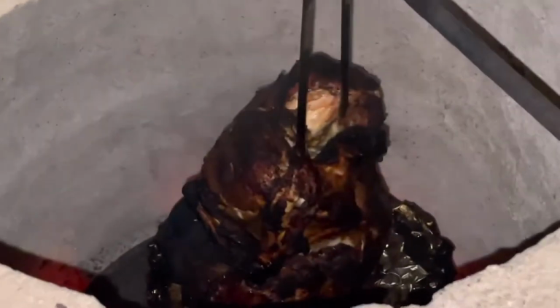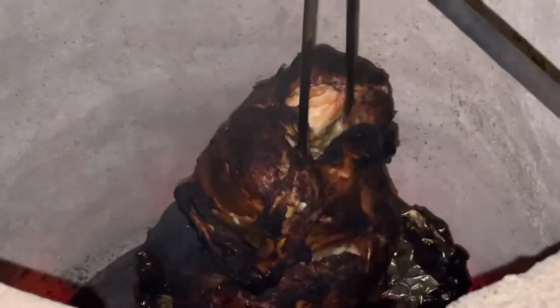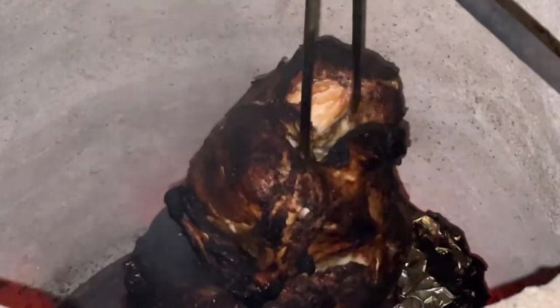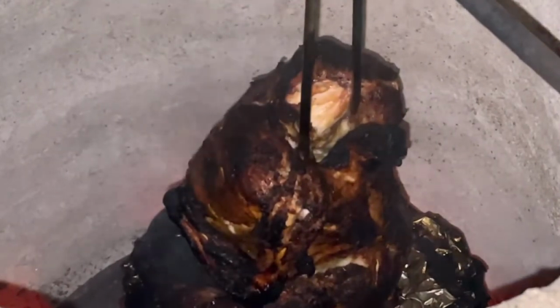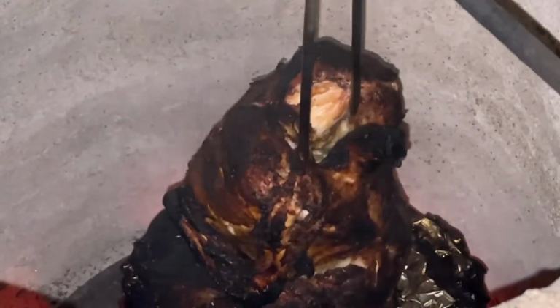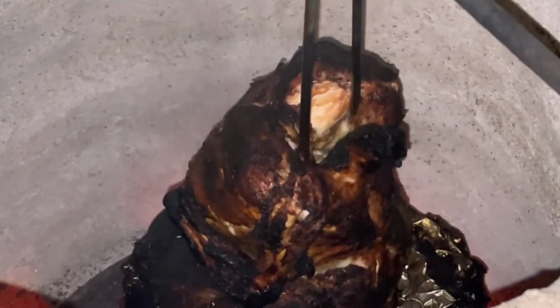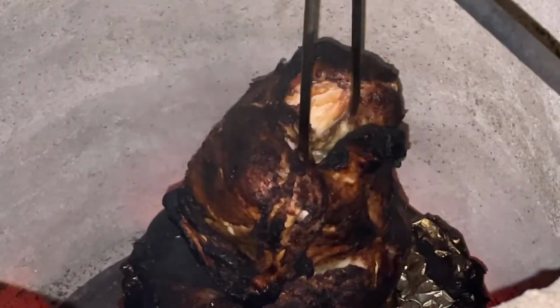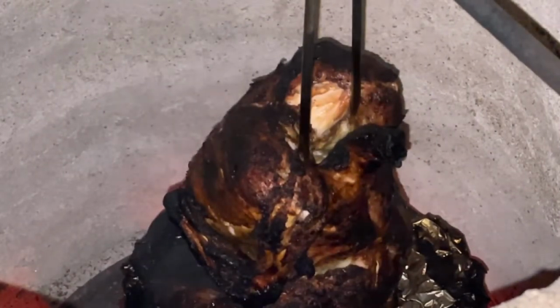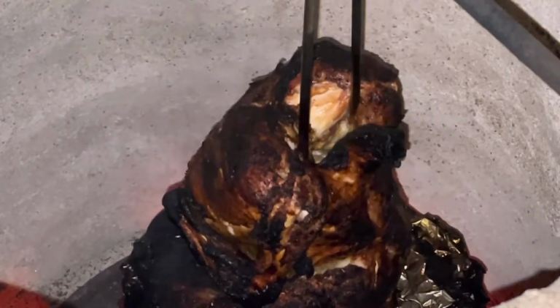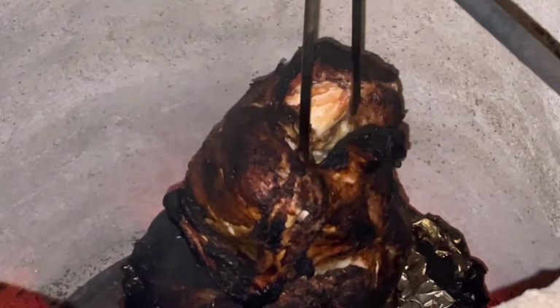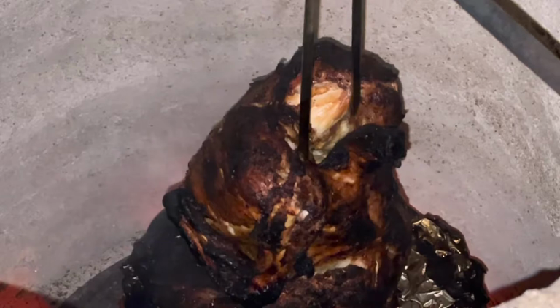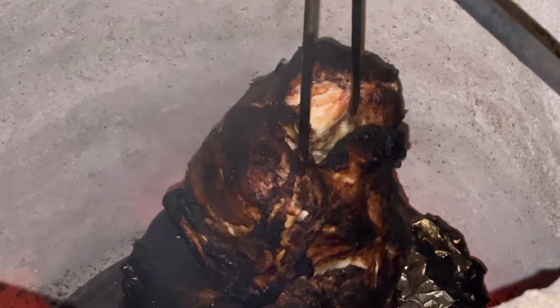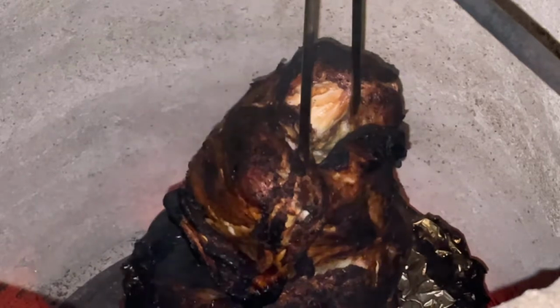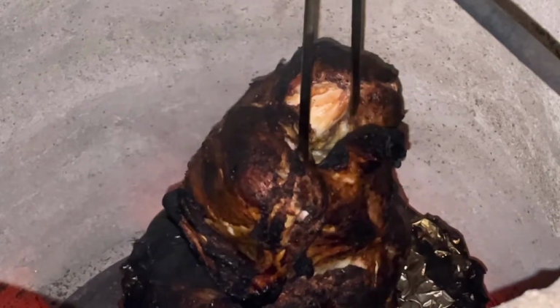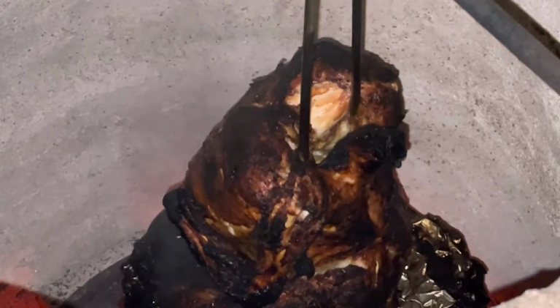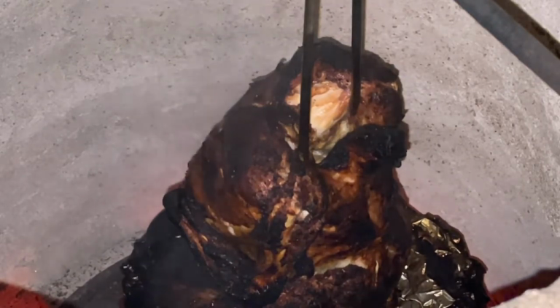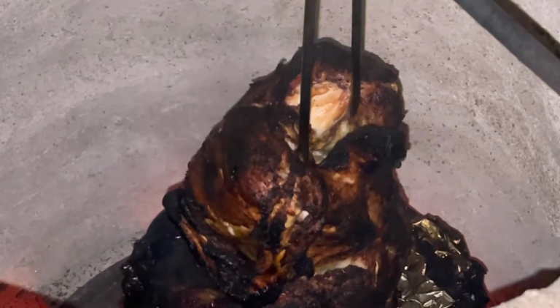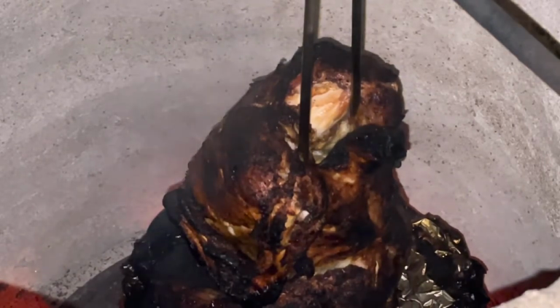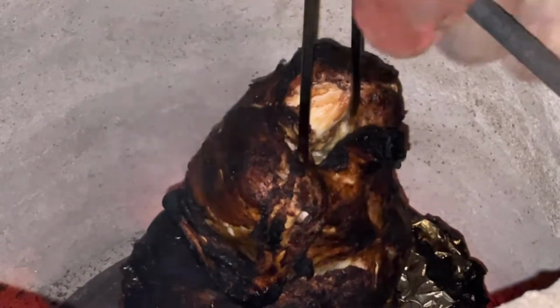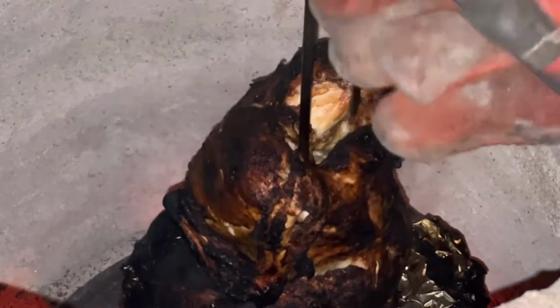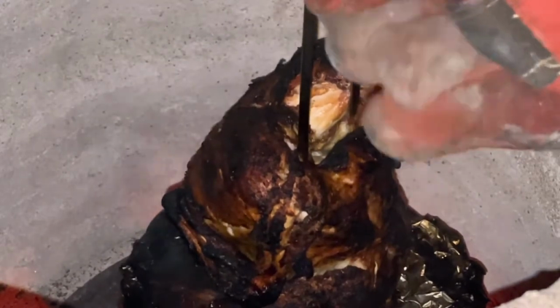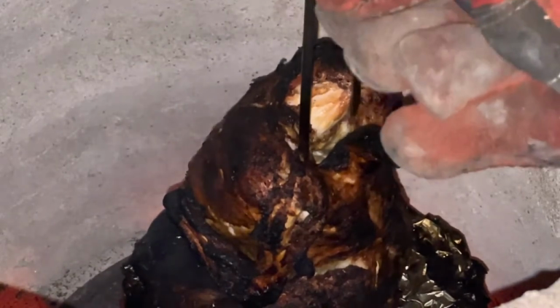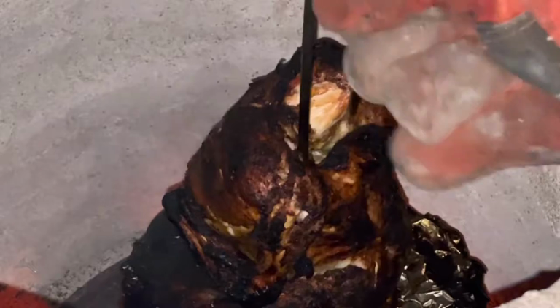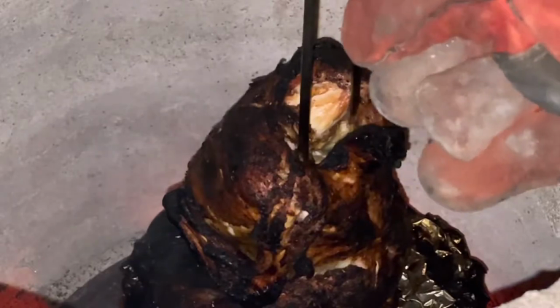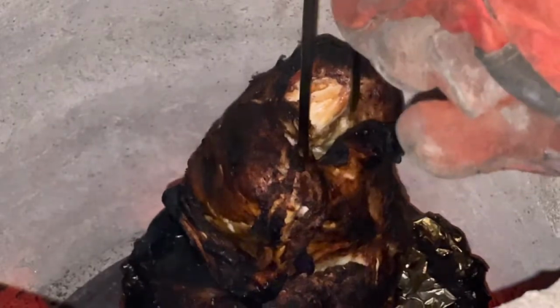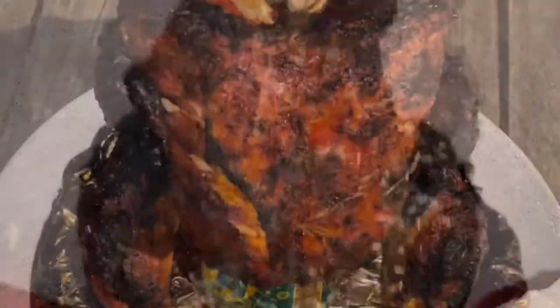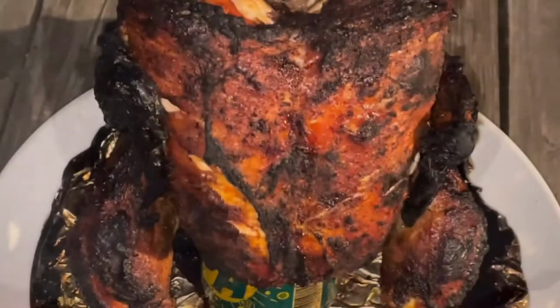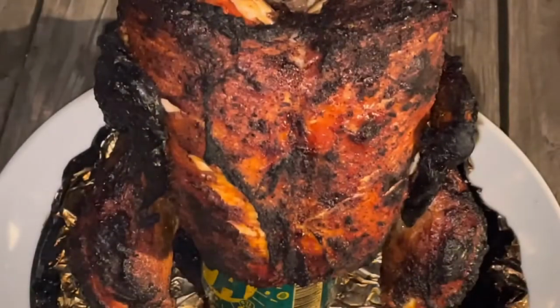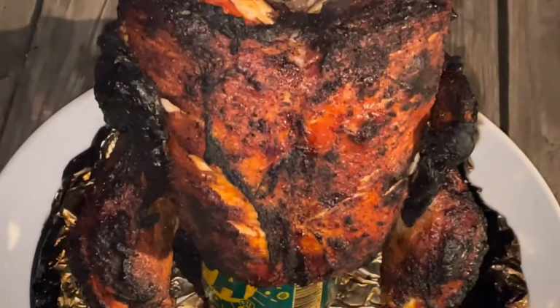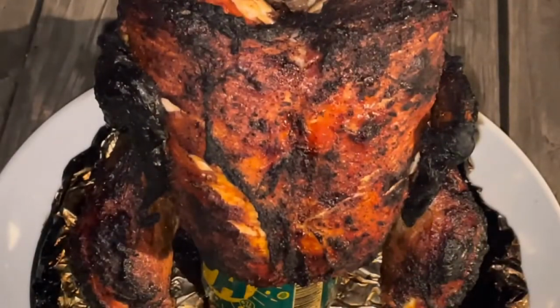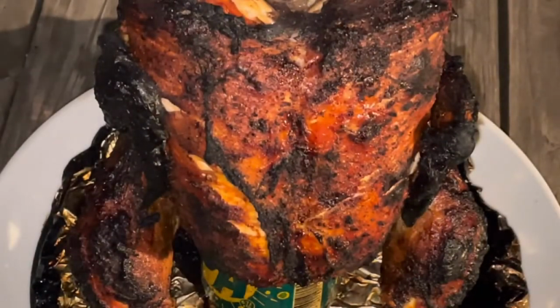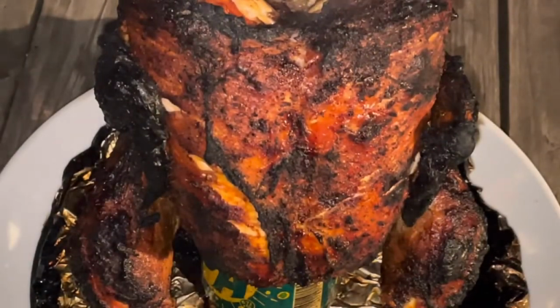Well, that was it folks — that's the end of that cover. It's pretty much a pile of rubble right now. Alright, let's get this bird out of here. It's been in here probably about 15-18 minutes.